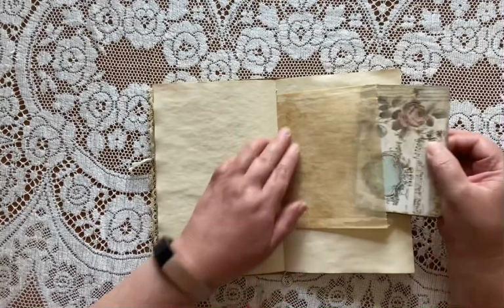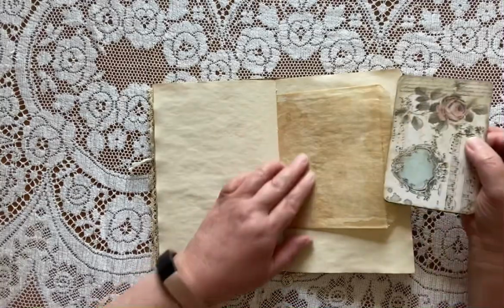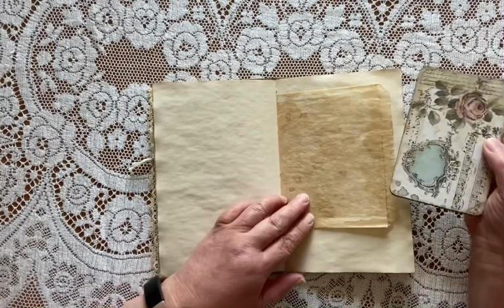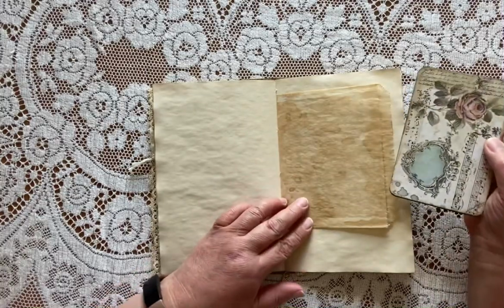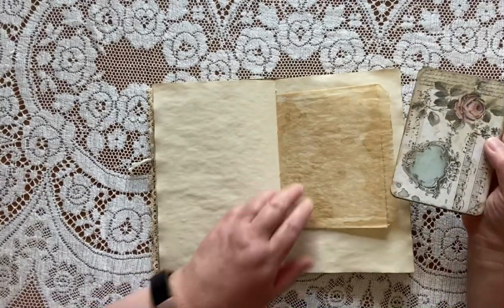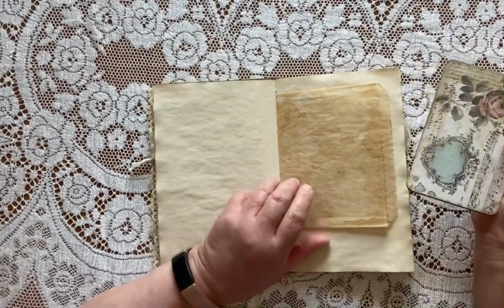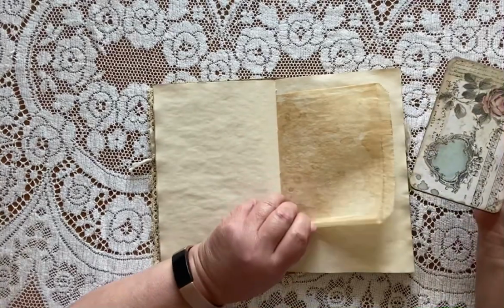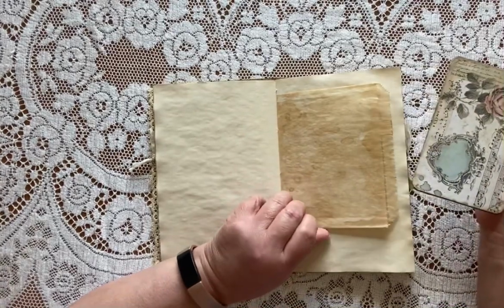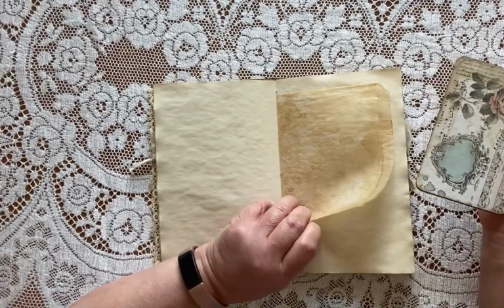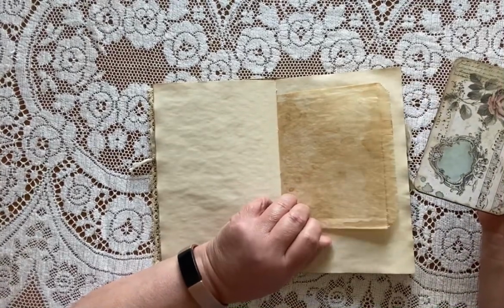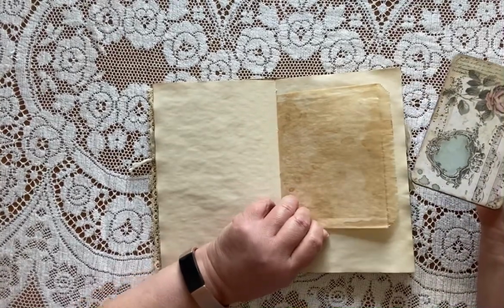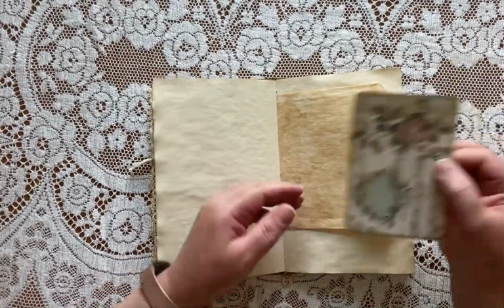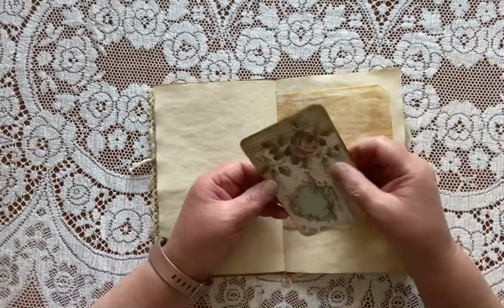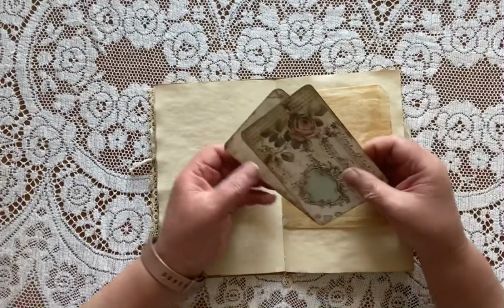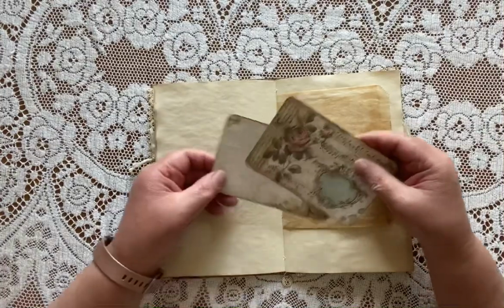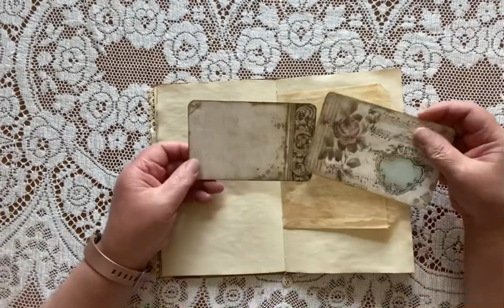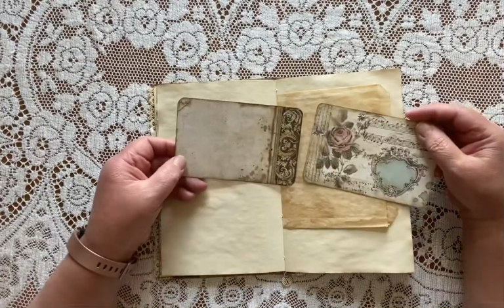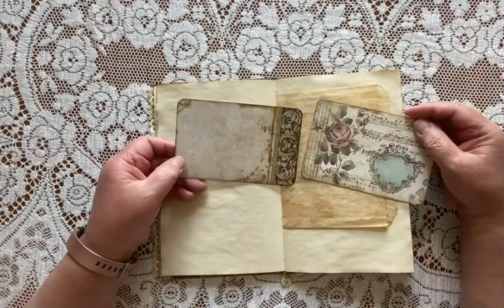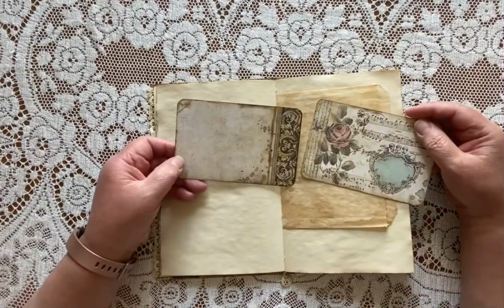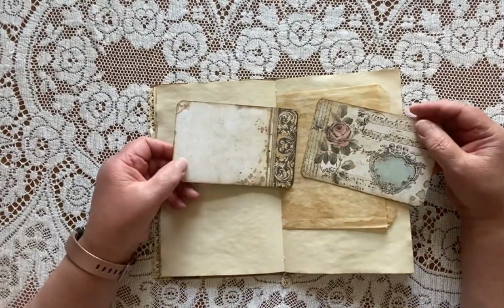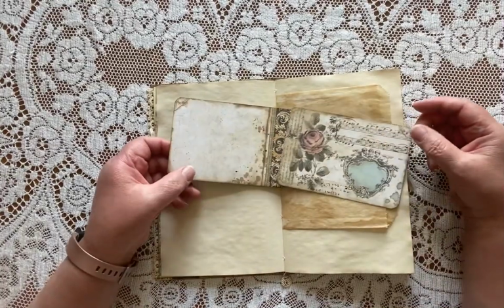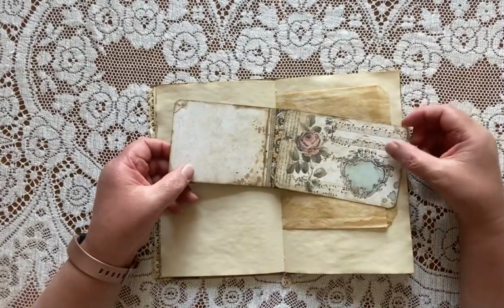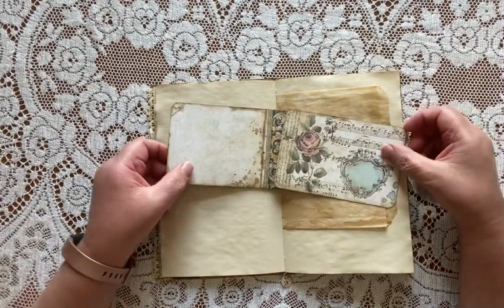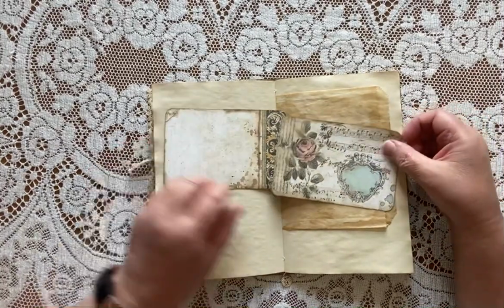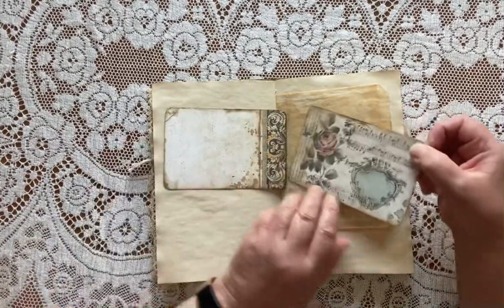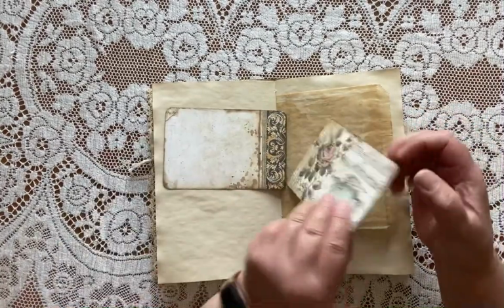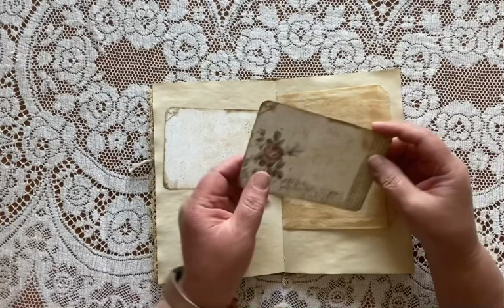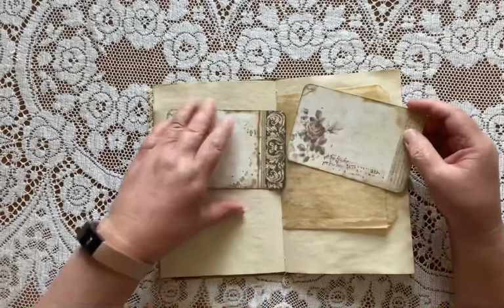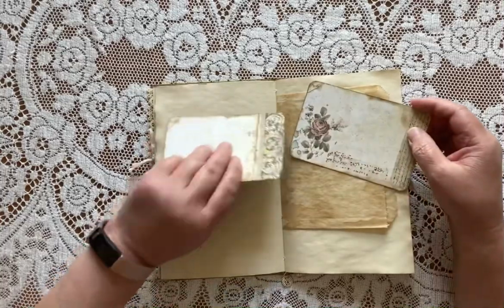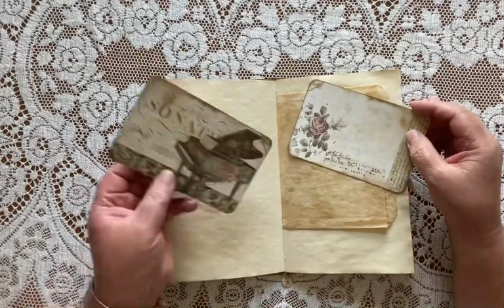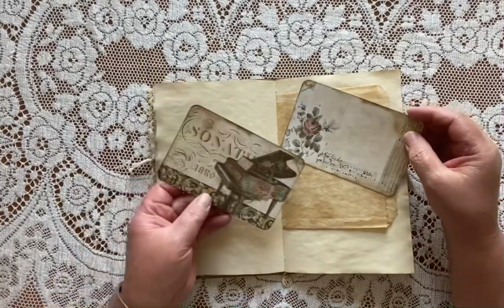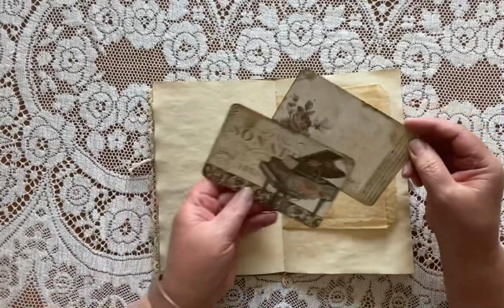A coffee-dyed glassine bag with two of the cards from the Stamperia paper pack. They're double-sided — they're just so beautiful.